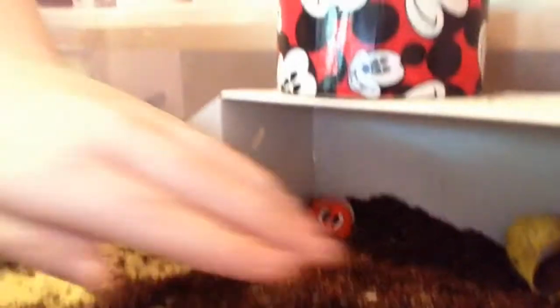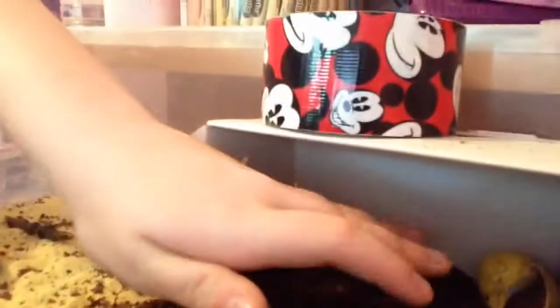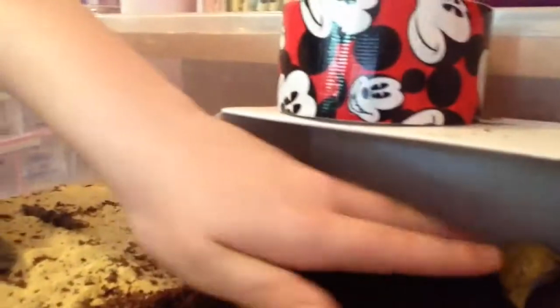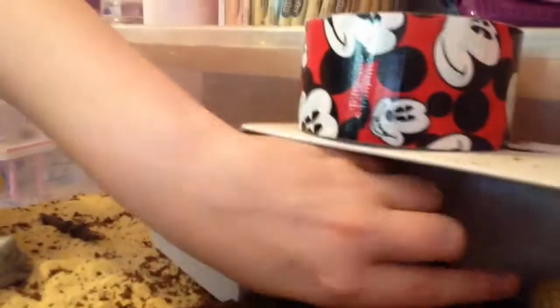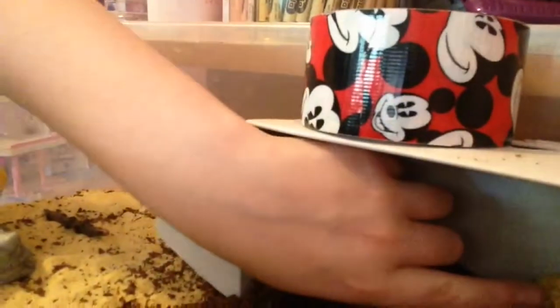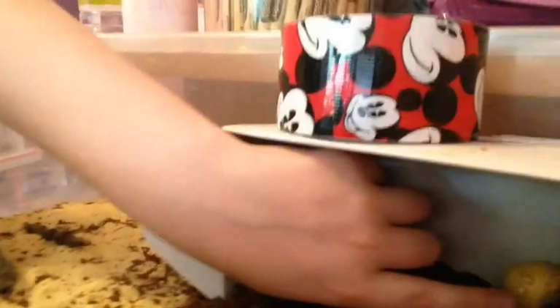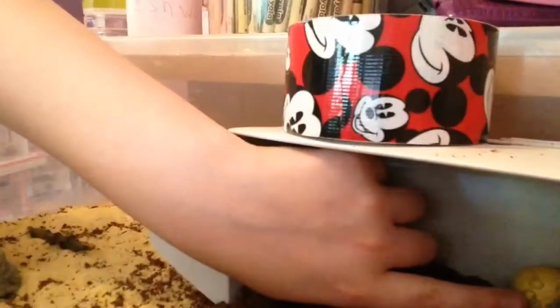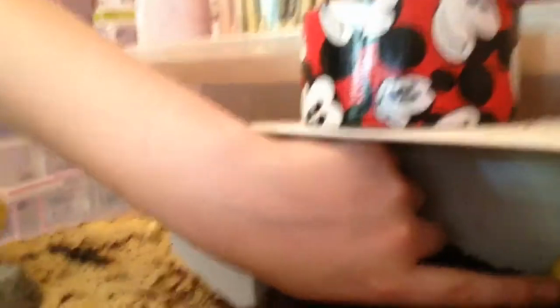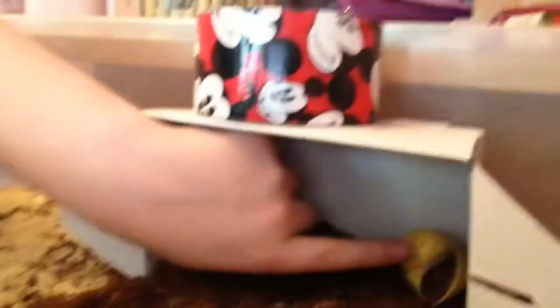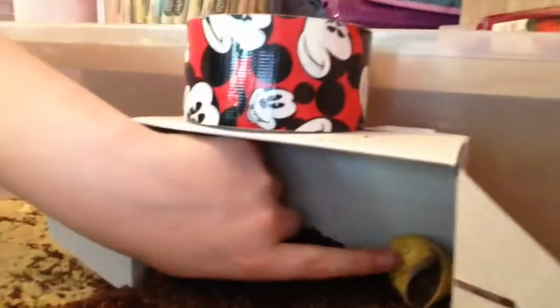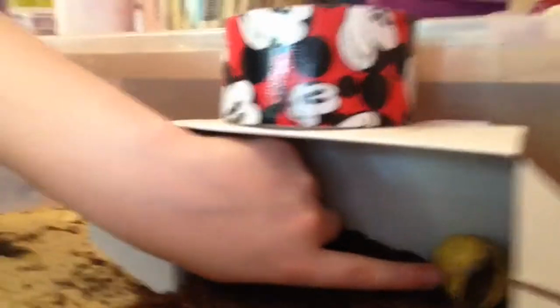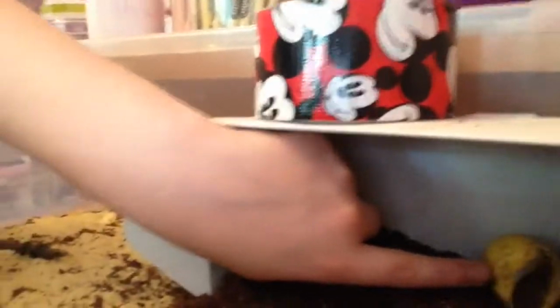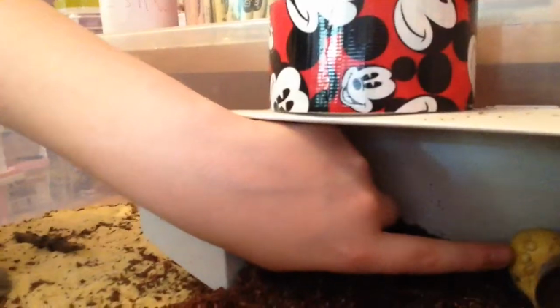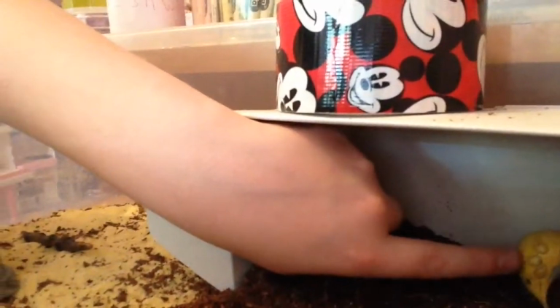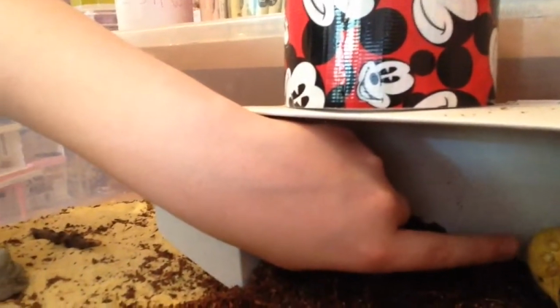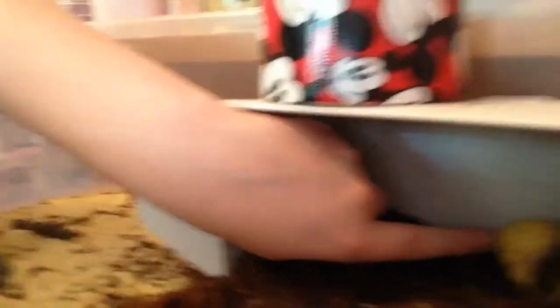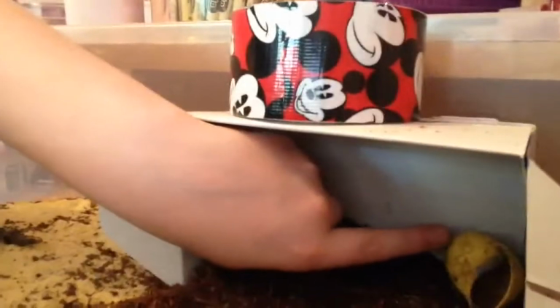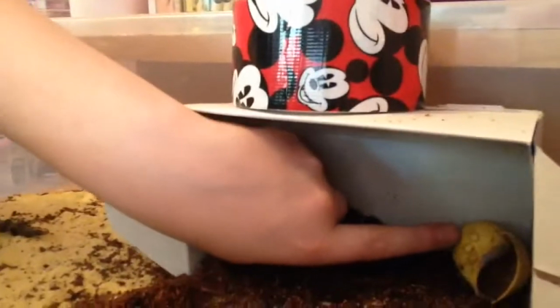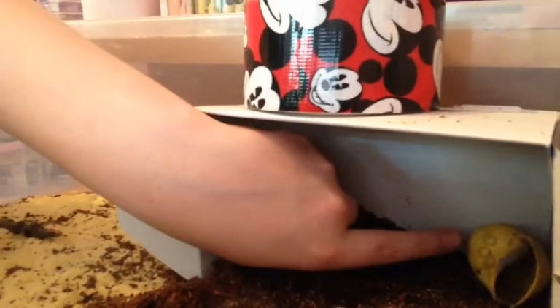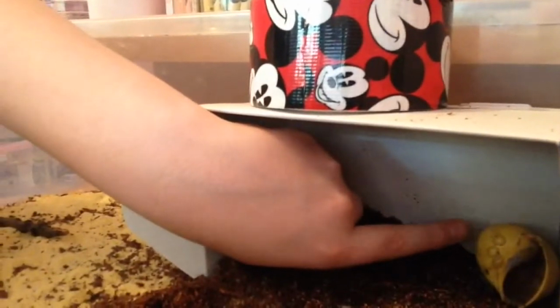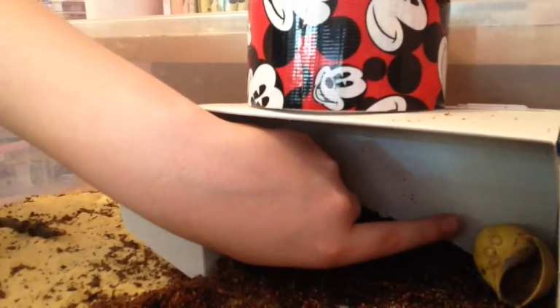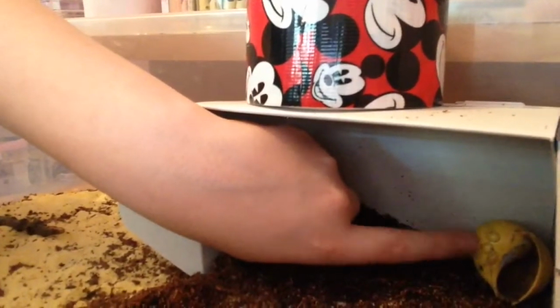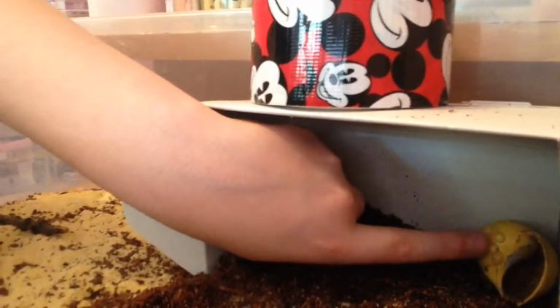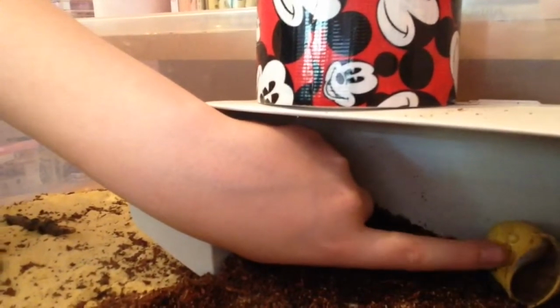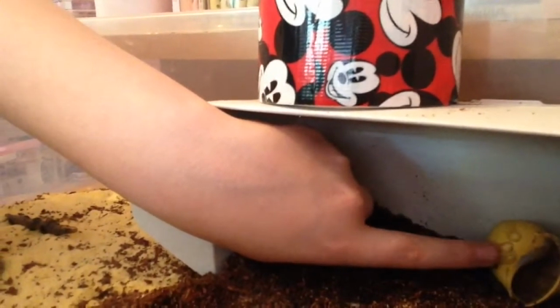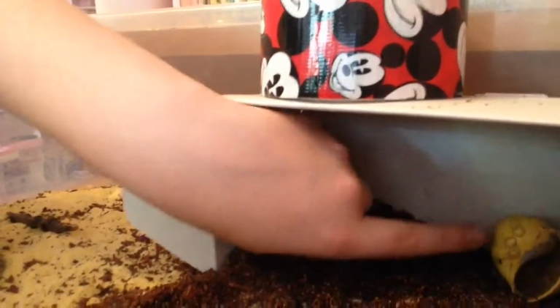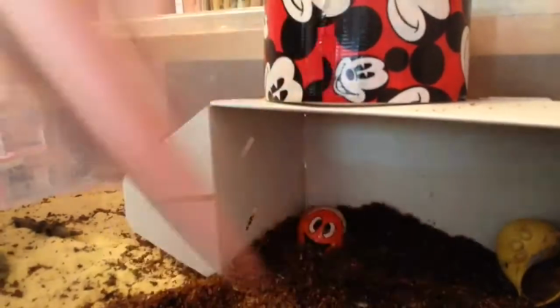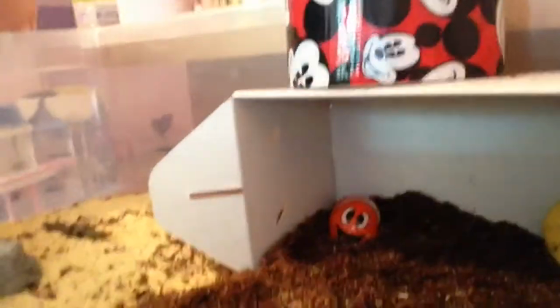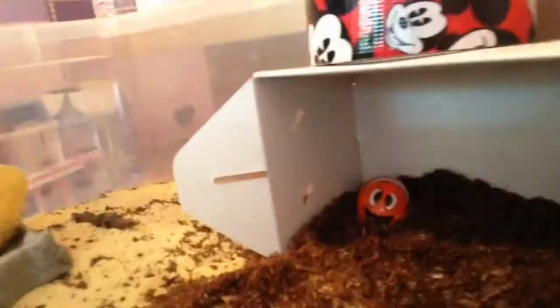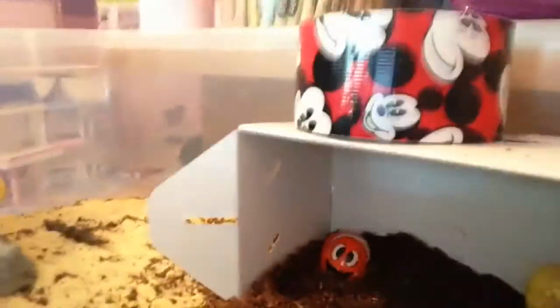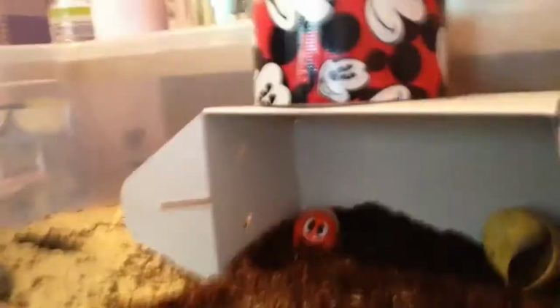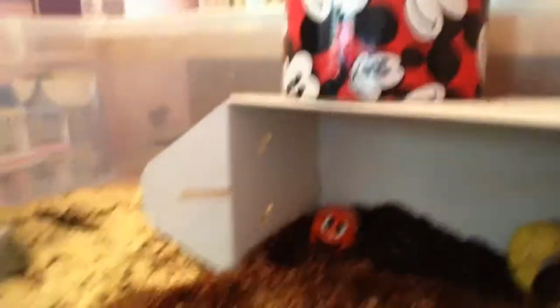This one right here — if my hammer crab Bowser gets too big for his other shell, then he could move into that one.